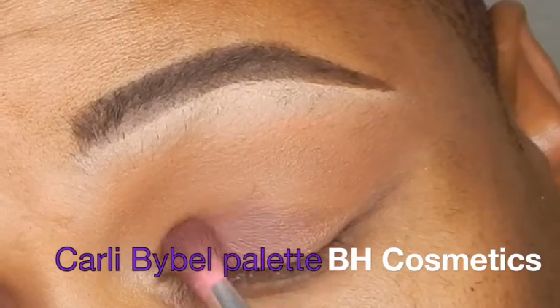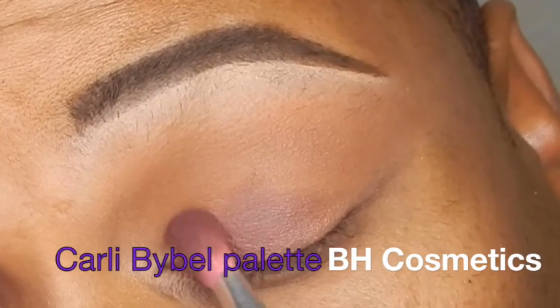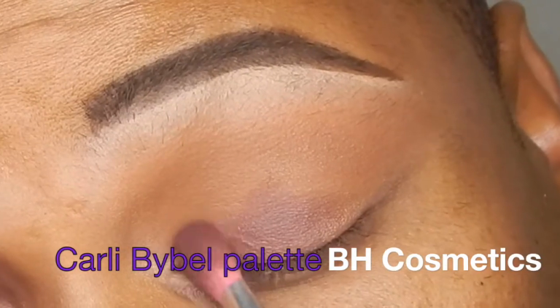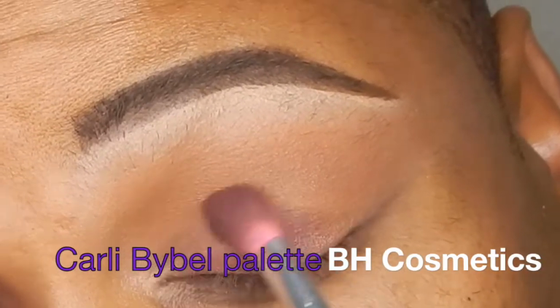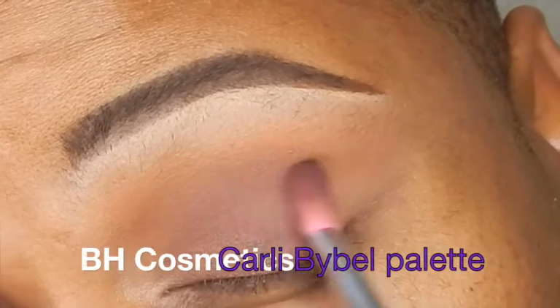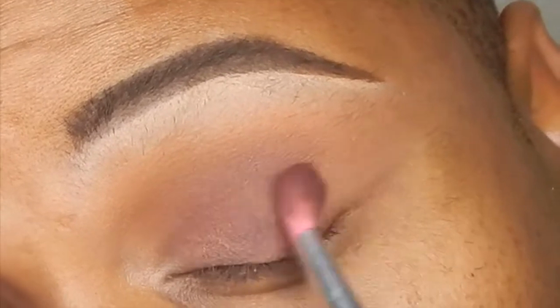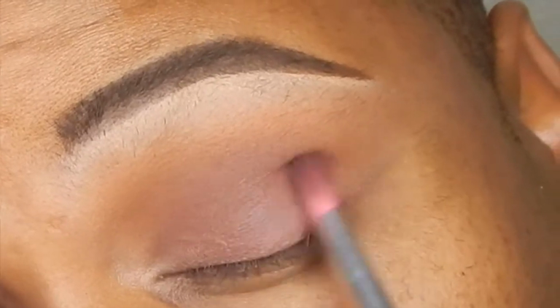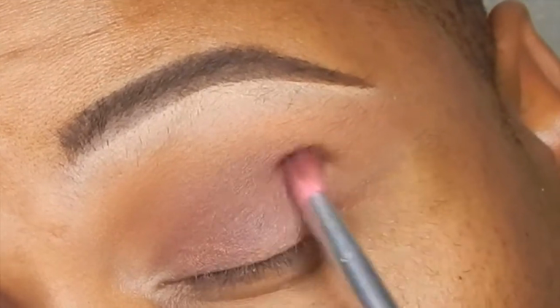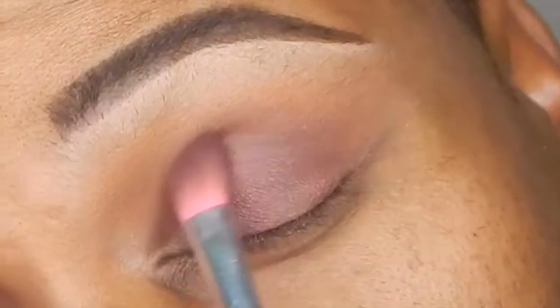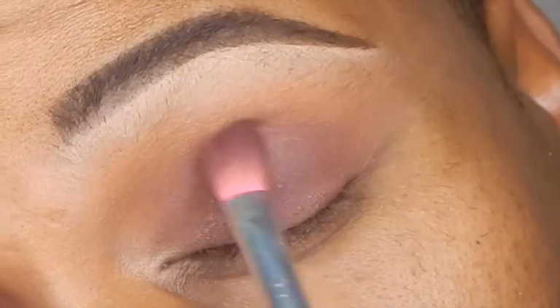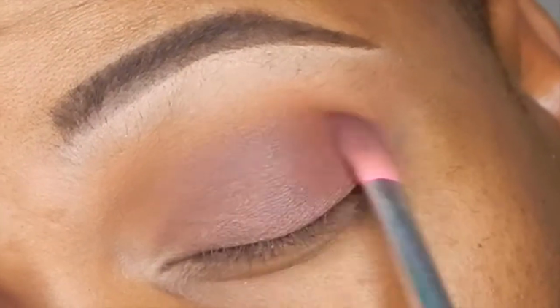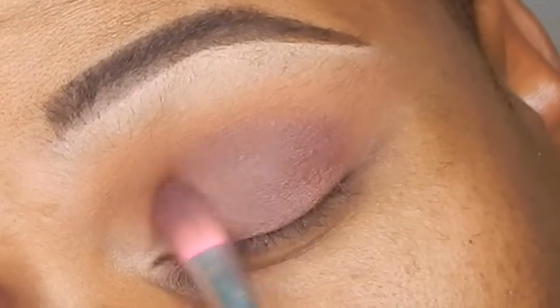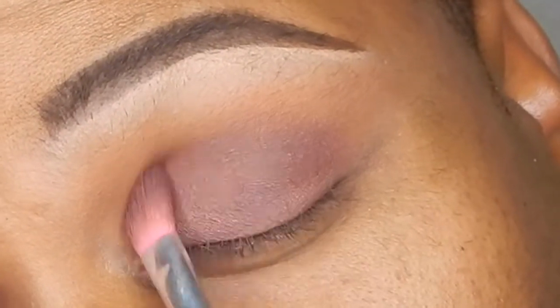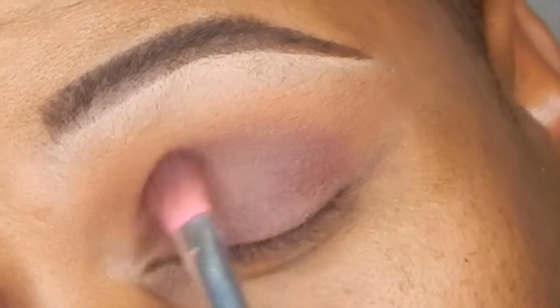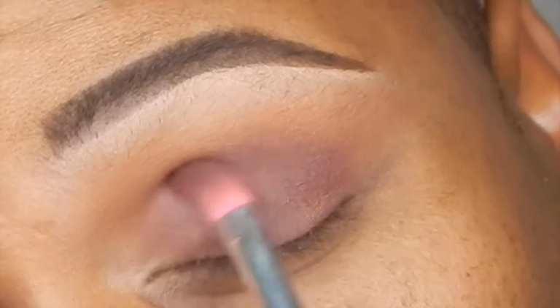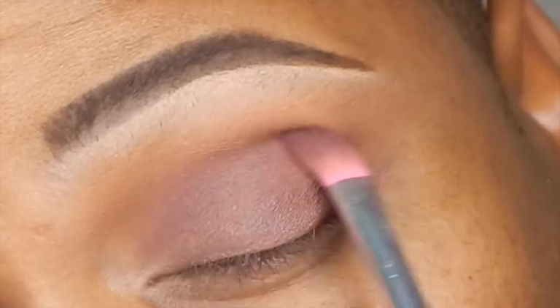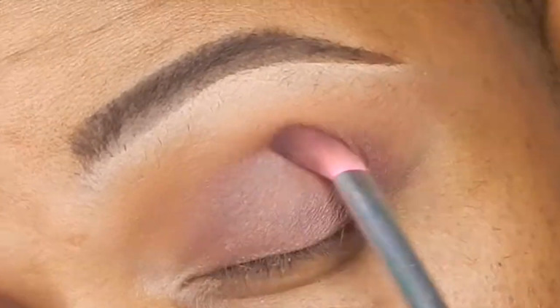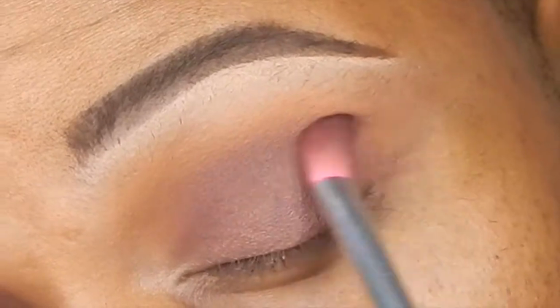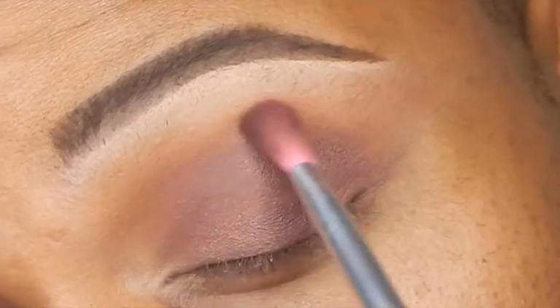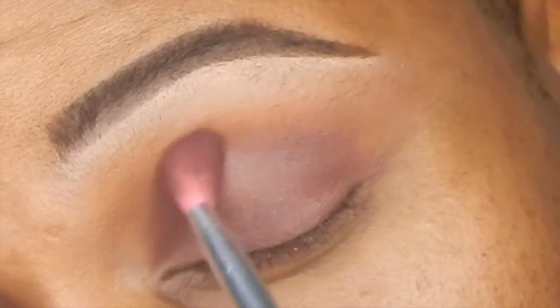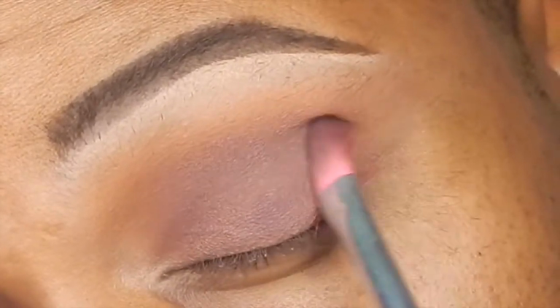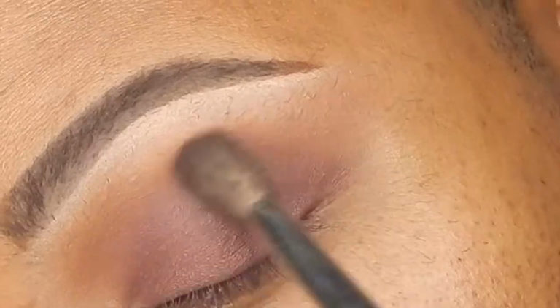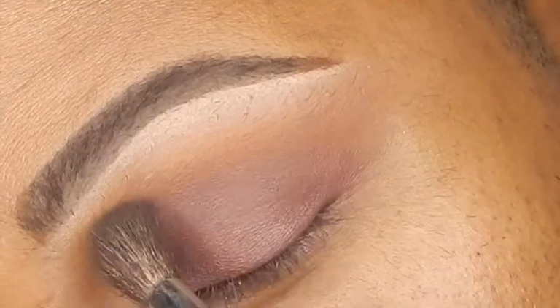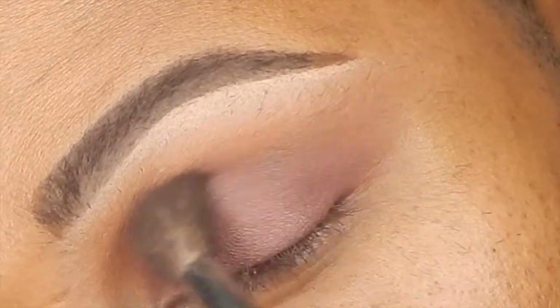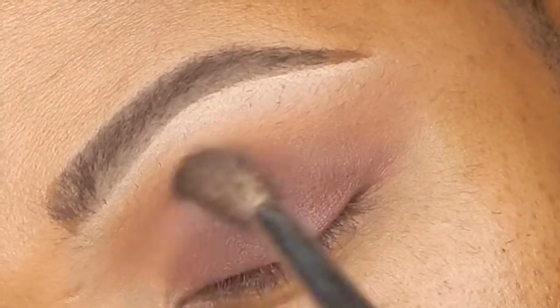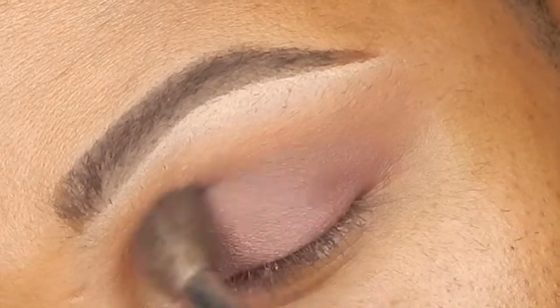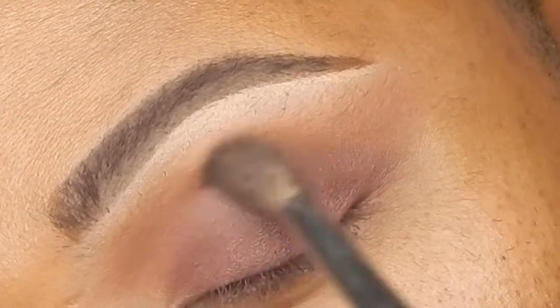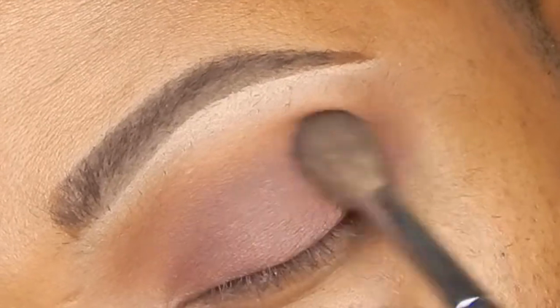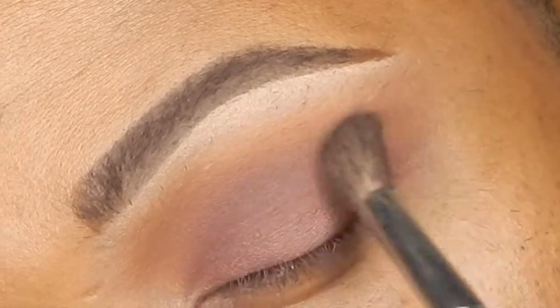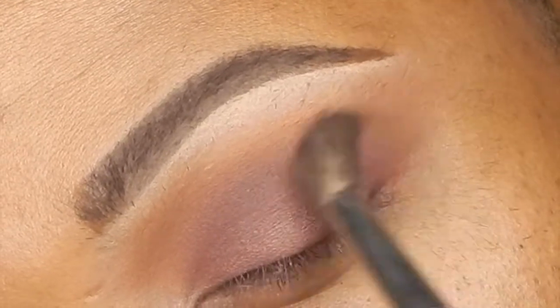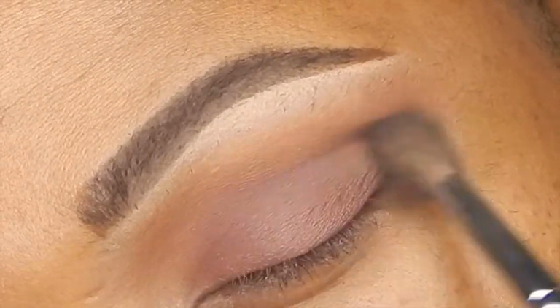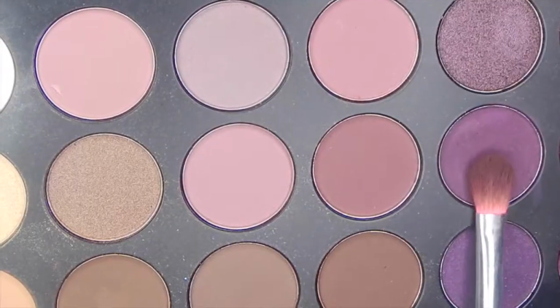Now to start this beautiful plum look off, we are starting with the Coloury by Belle BH Cosmetics palette. I'm using a Morphe fluffy eyeshadow brush and applying that all over the eyelid. And once we build up that color, we give a soft blend with the Morphe 560 brush.